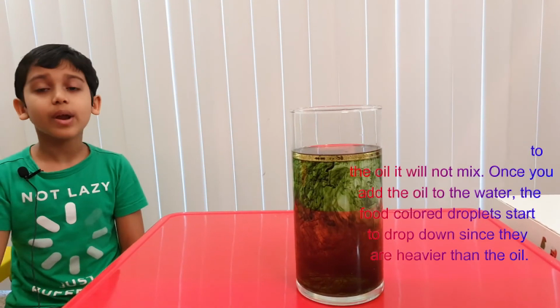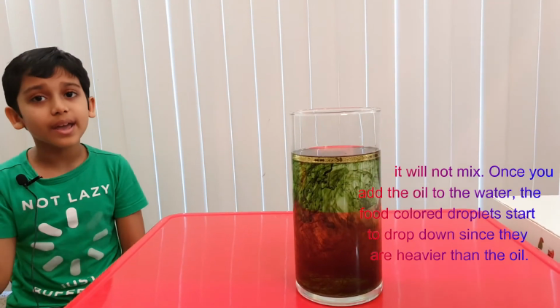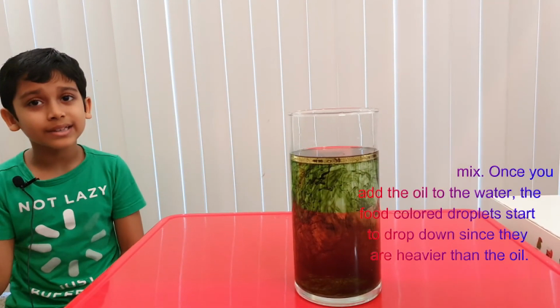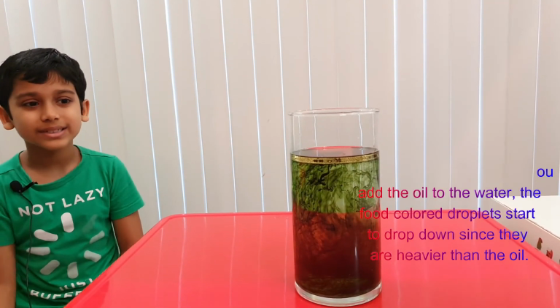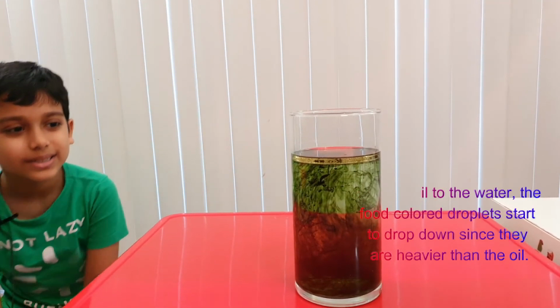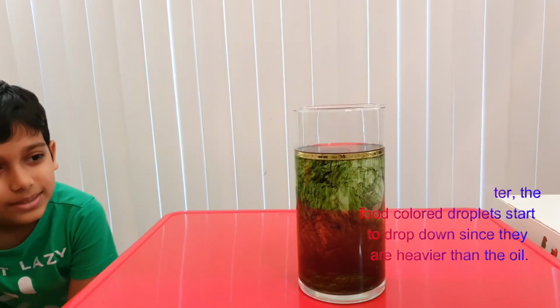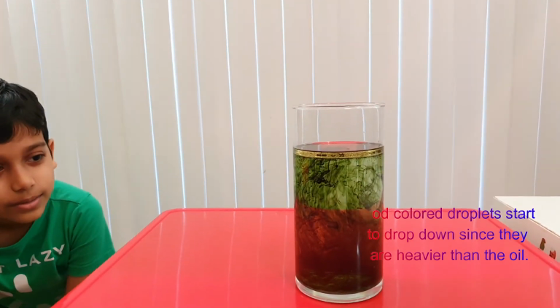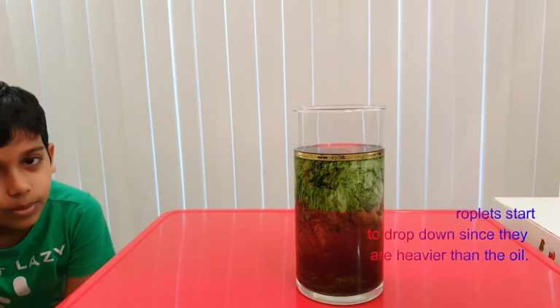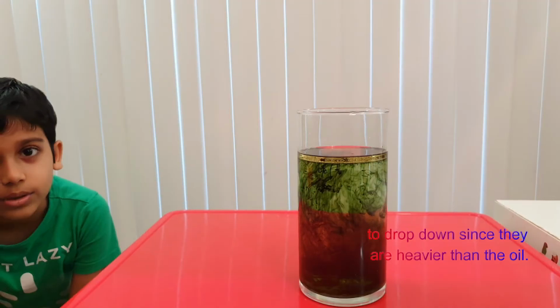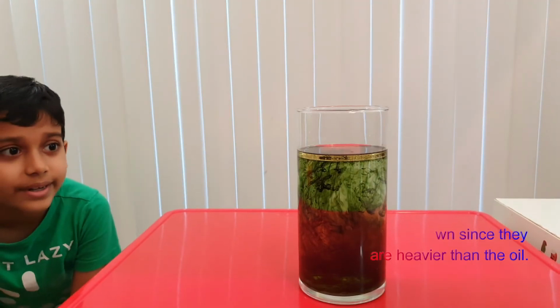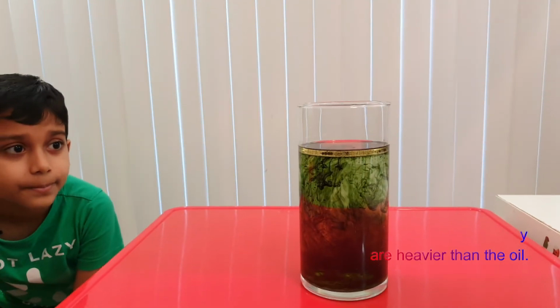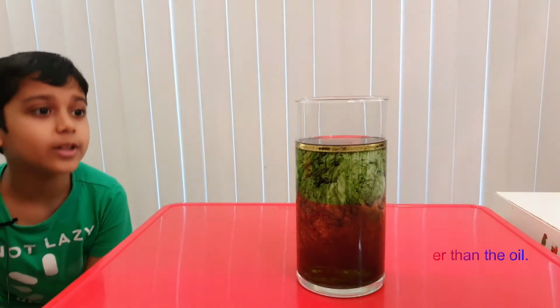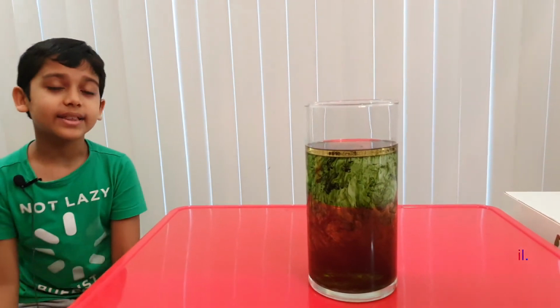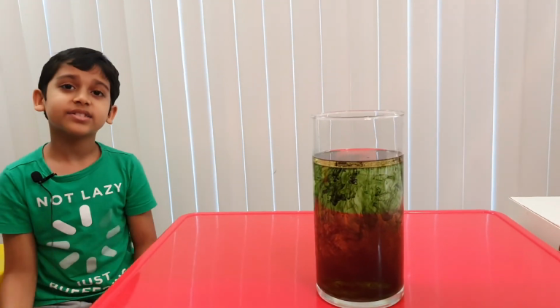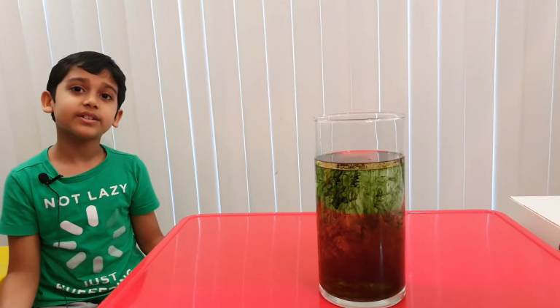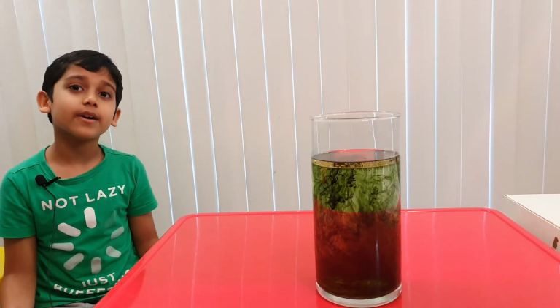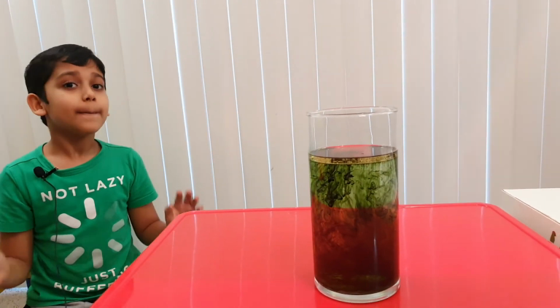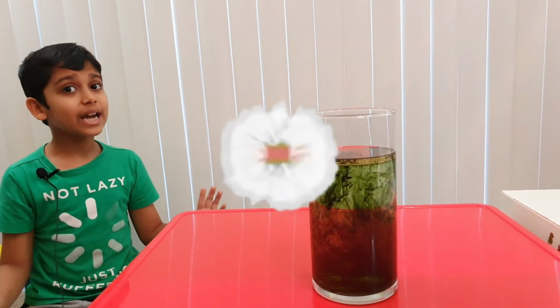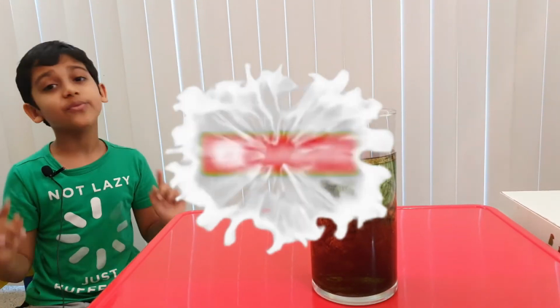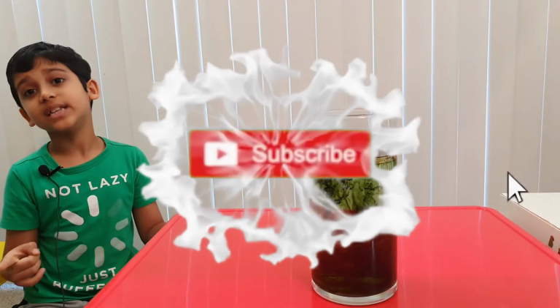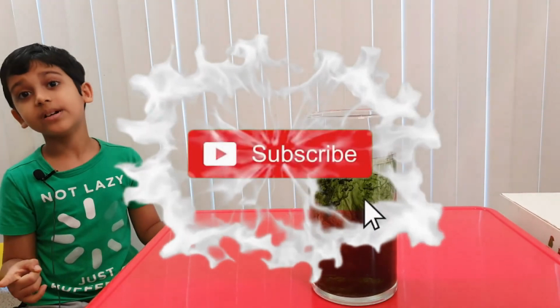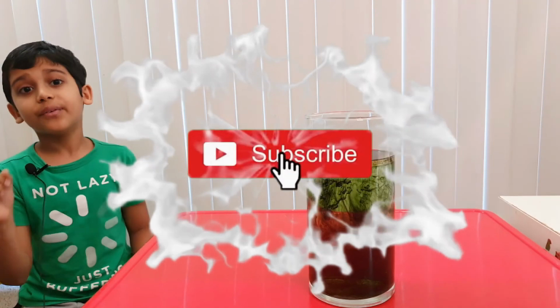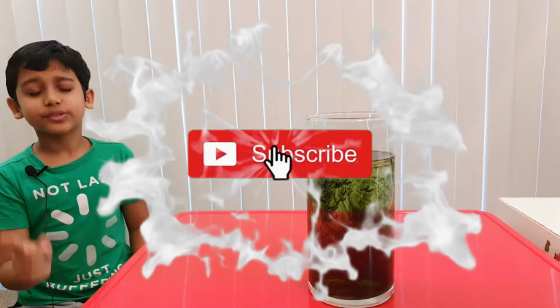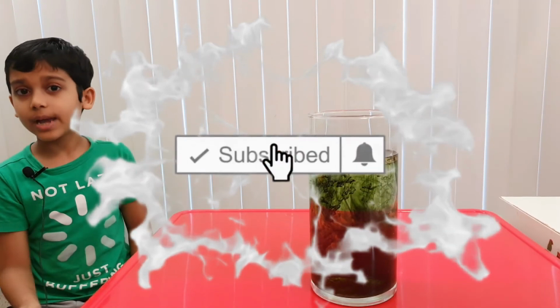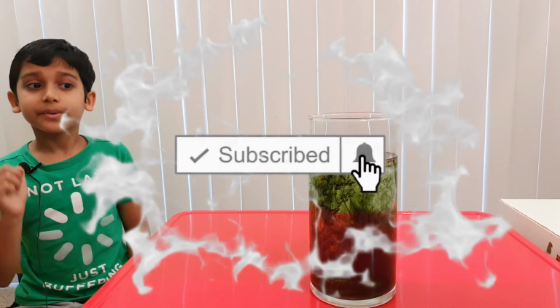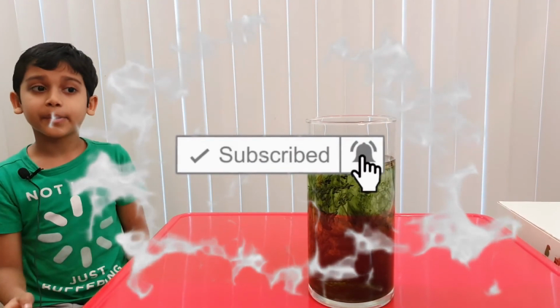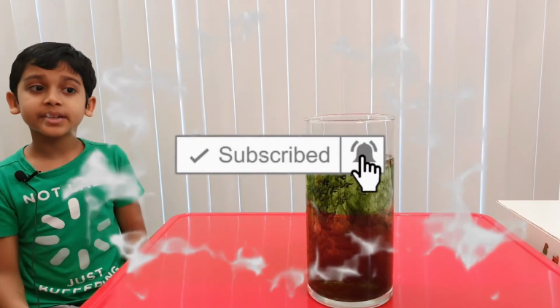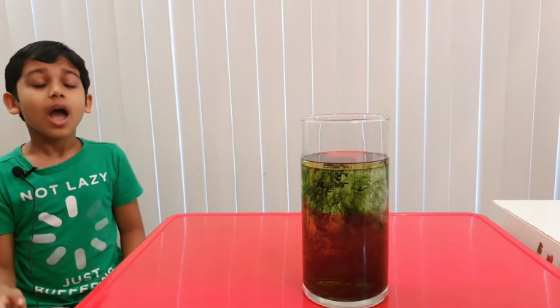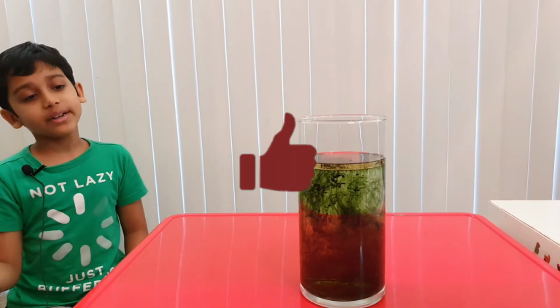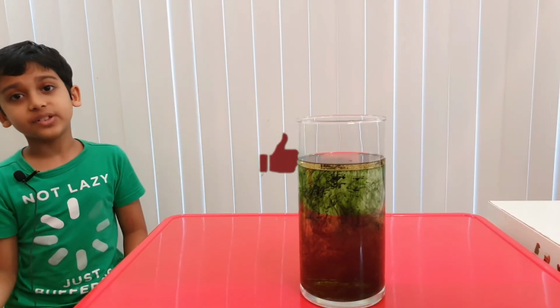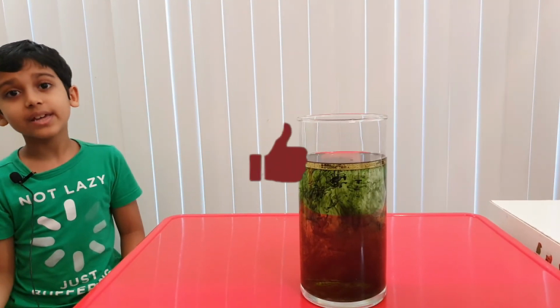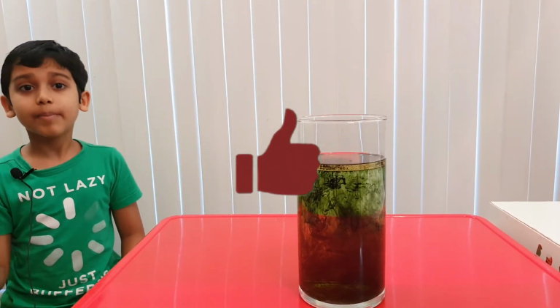Whoa, look at it! Well, I think this is the end of the video — bye guys! And before we leave, don't forget to subscribe, turn on notifications, and give this a like. Bye!